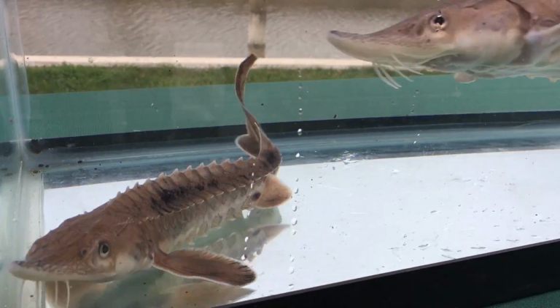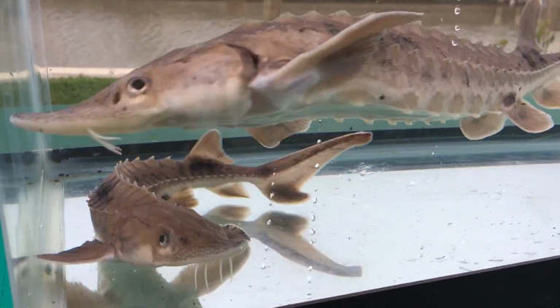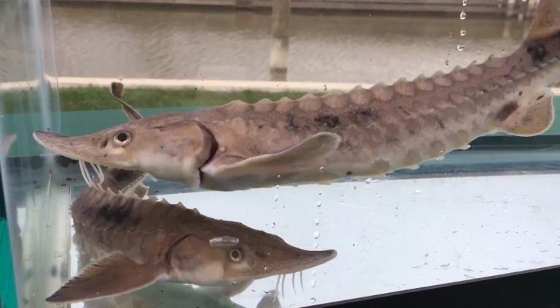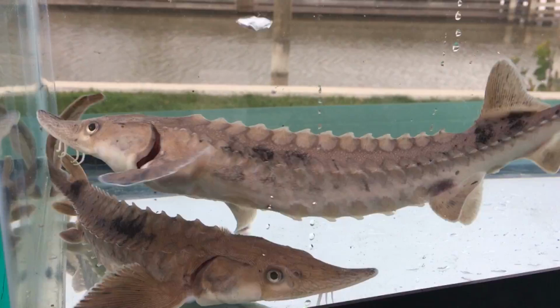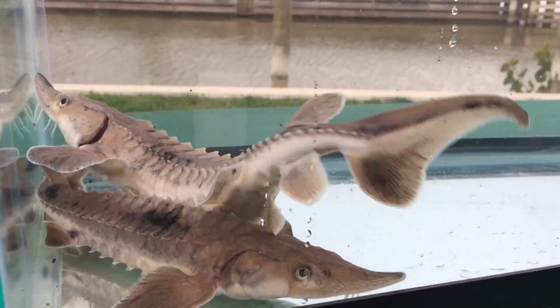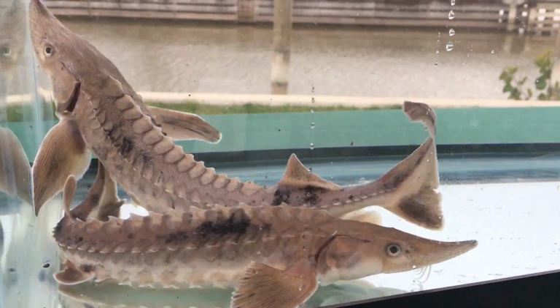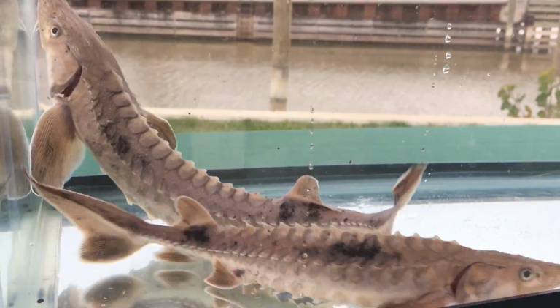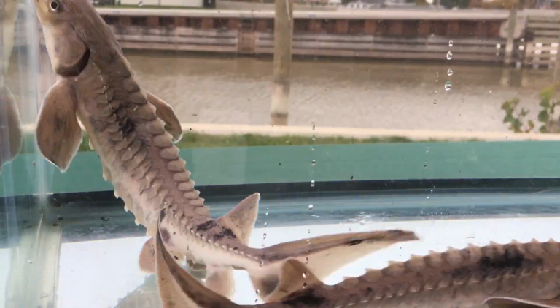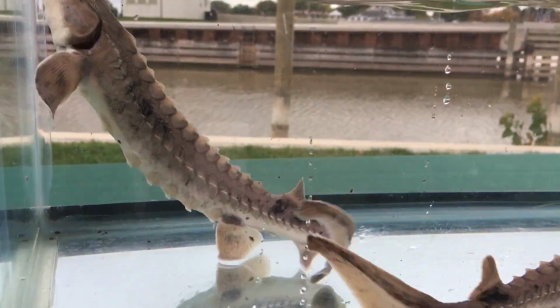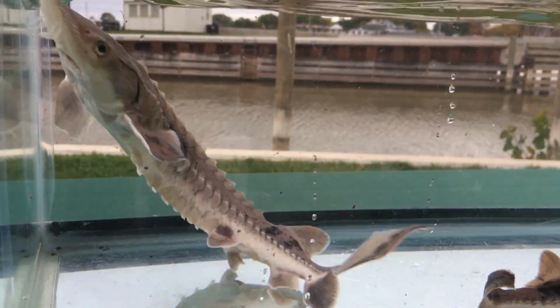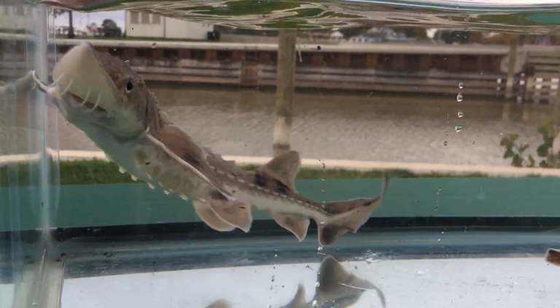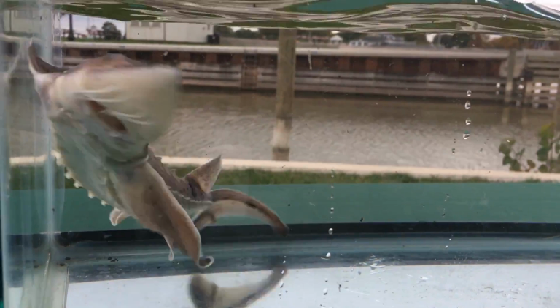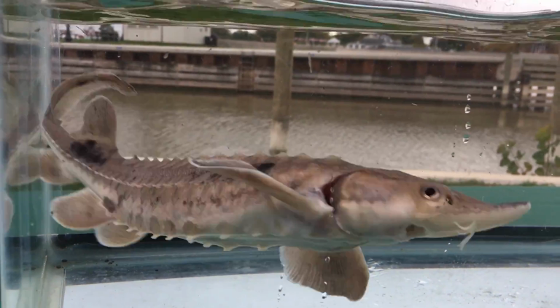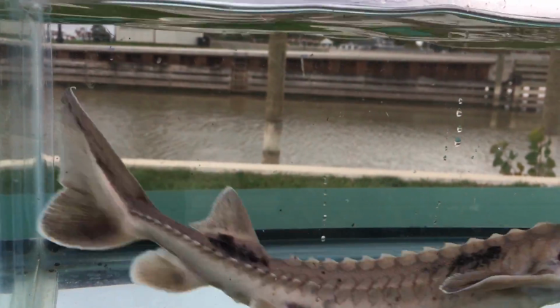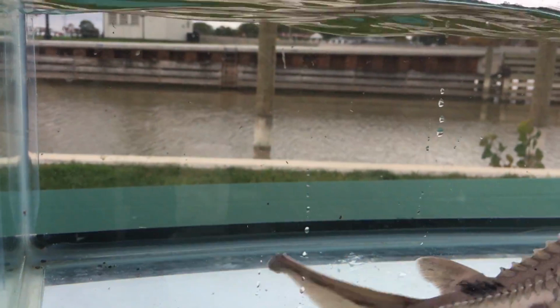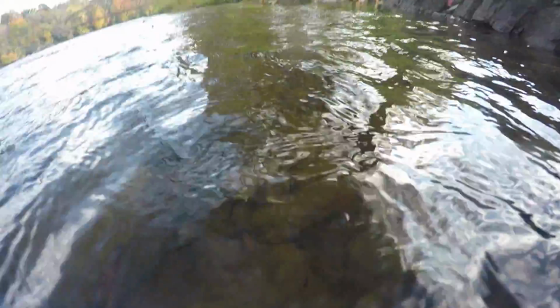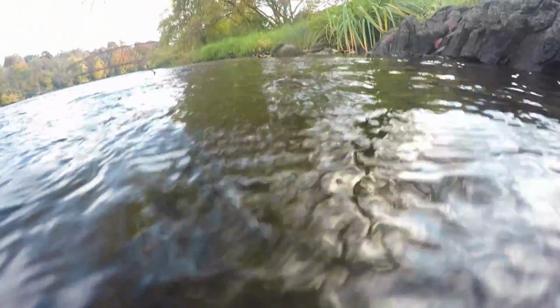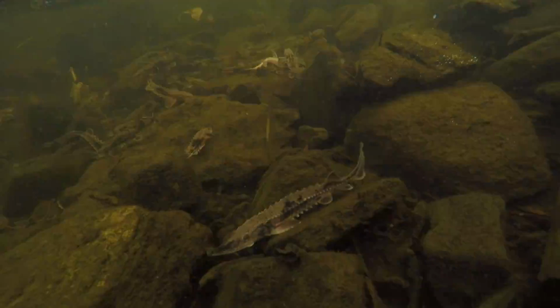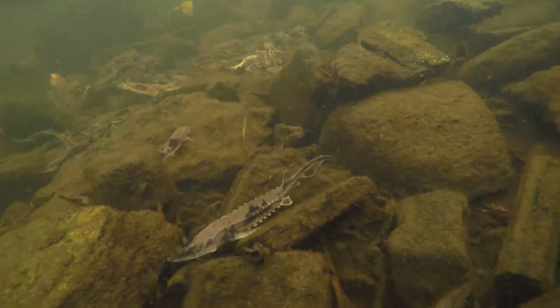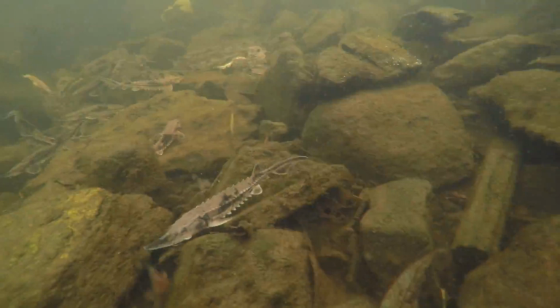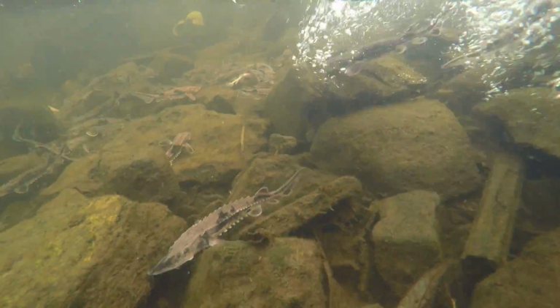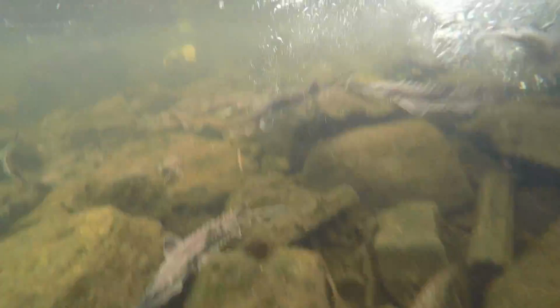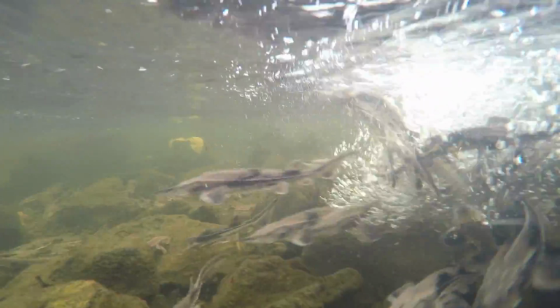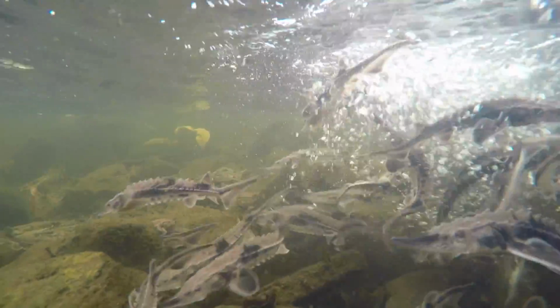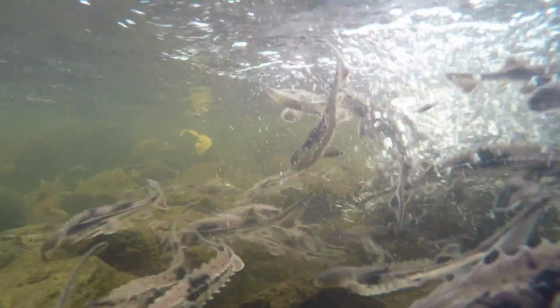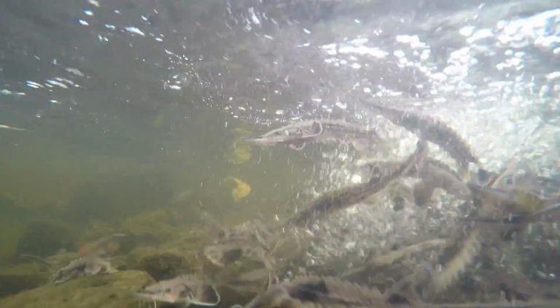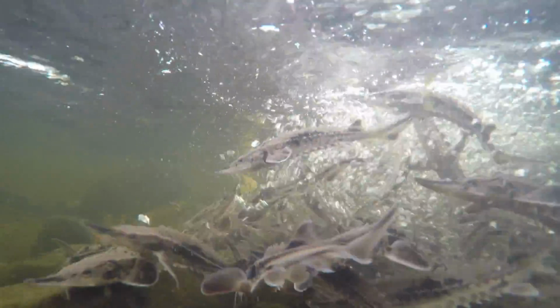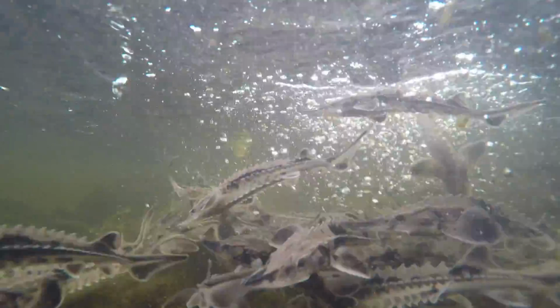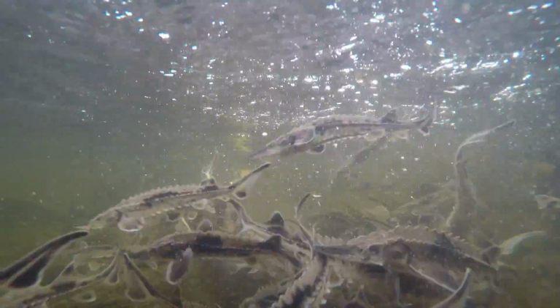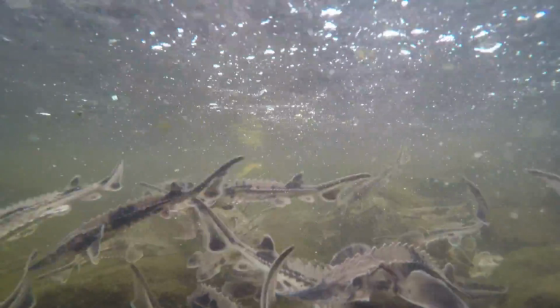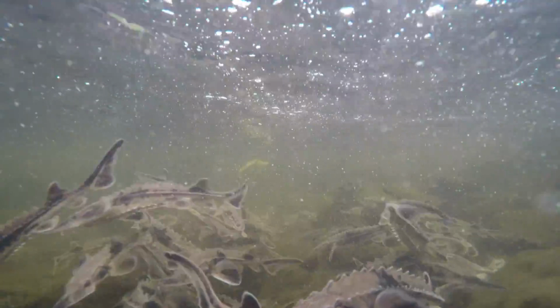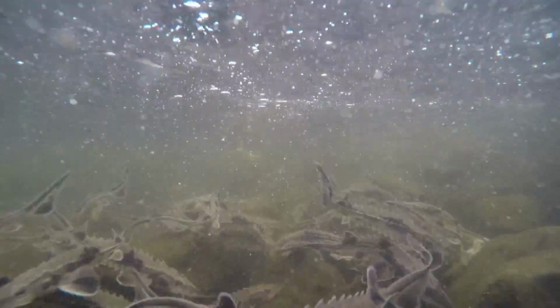We also use these tags to mark sturgeon we catch out in the wild. The tags can help us tell which fish come from the hatchery and which ones are wild. Our goal is to have many, many more wild fish than hatchery fish out in our waters. That will be a signal that our restoration is a success.